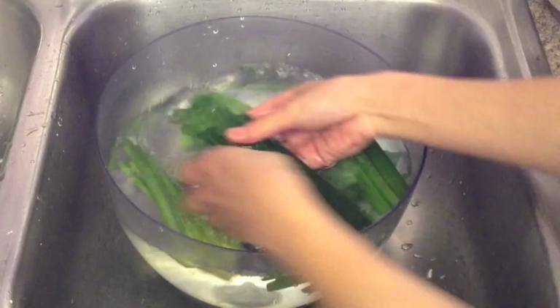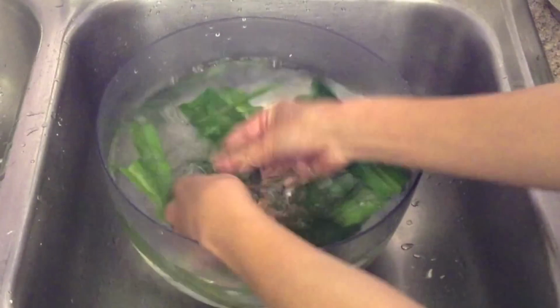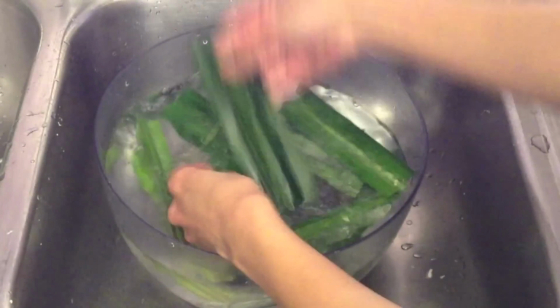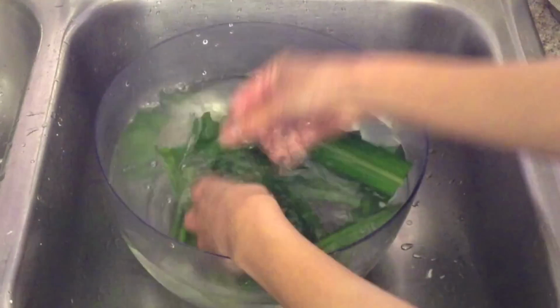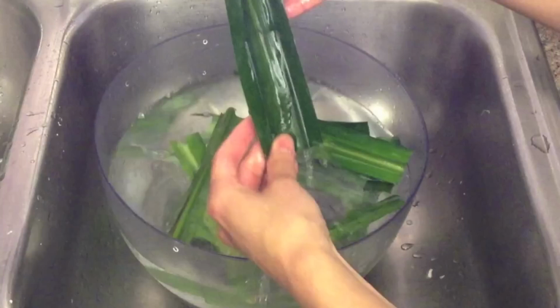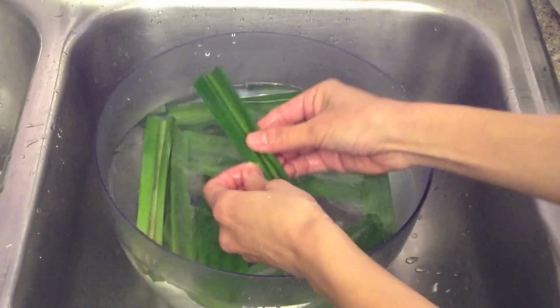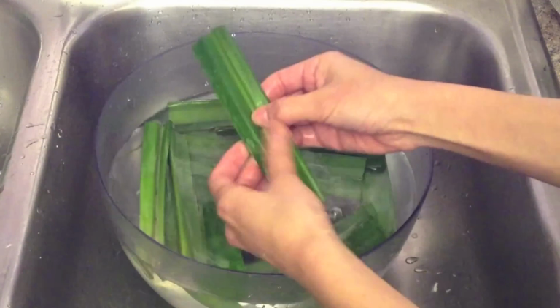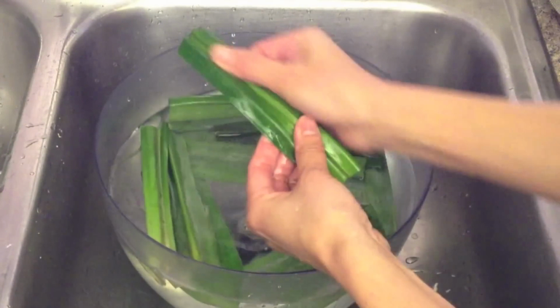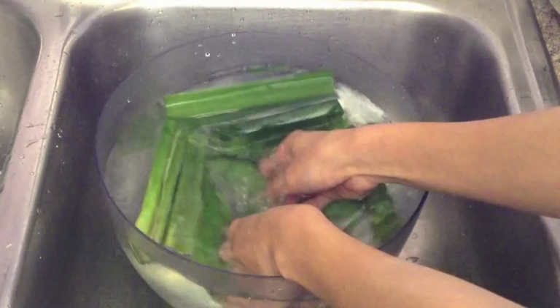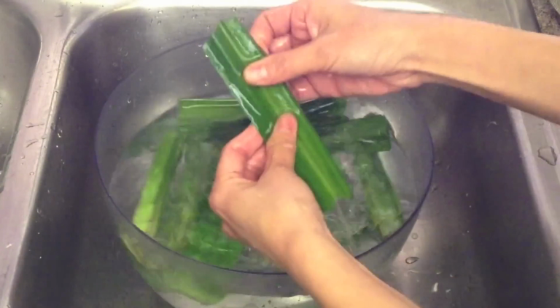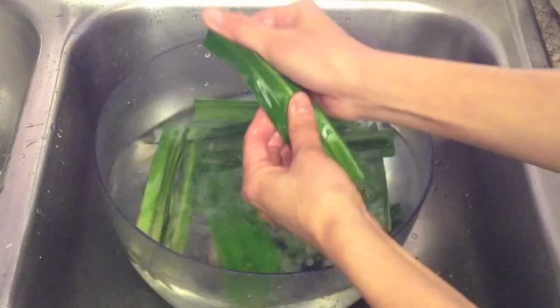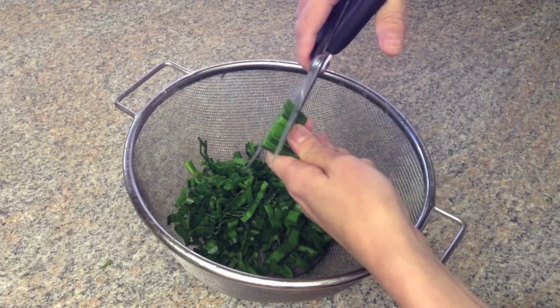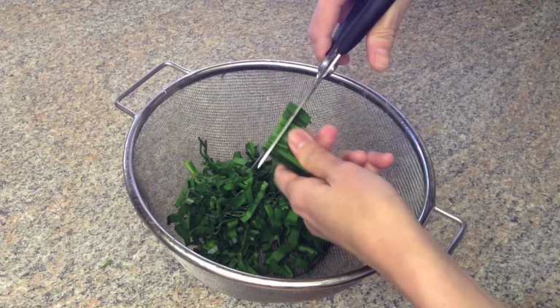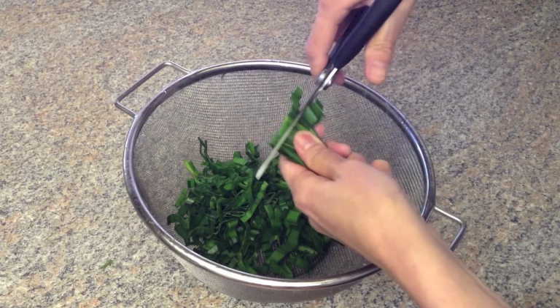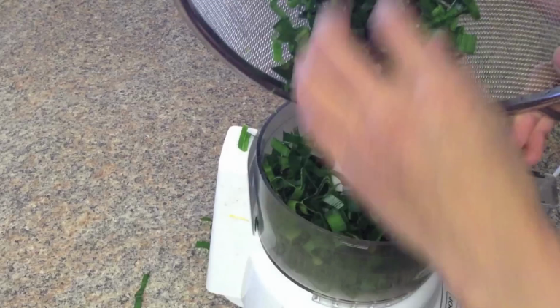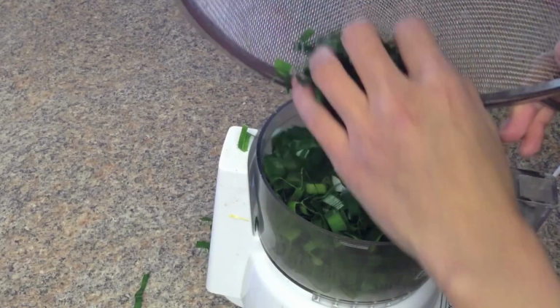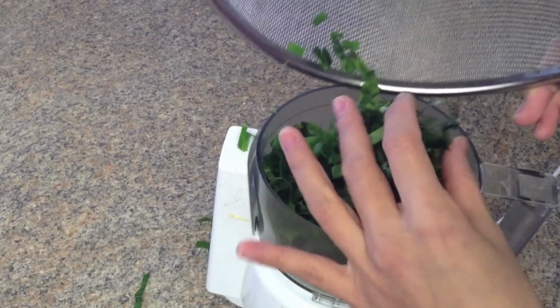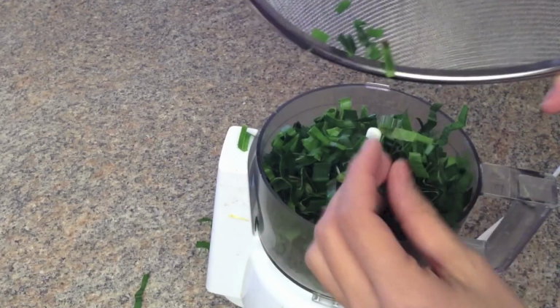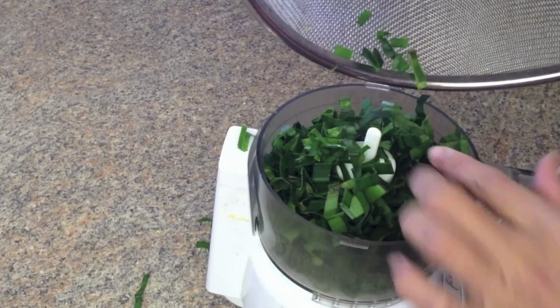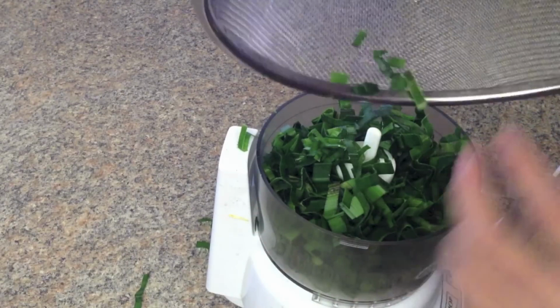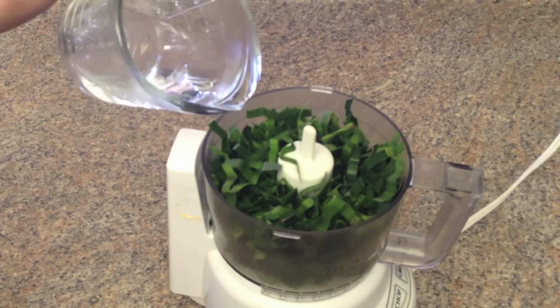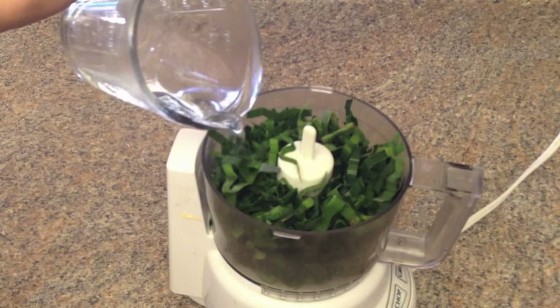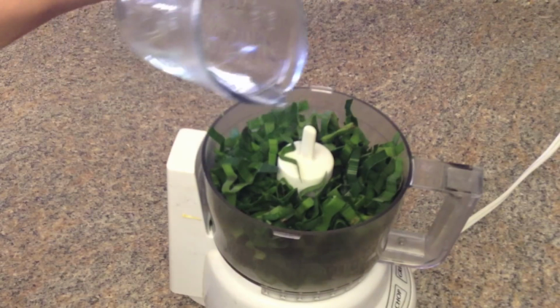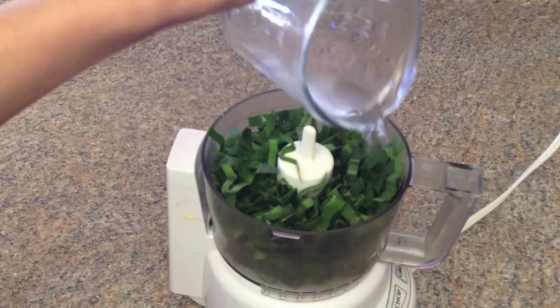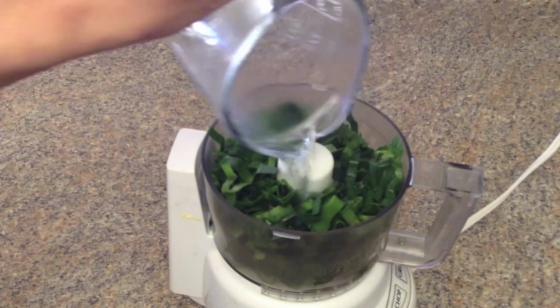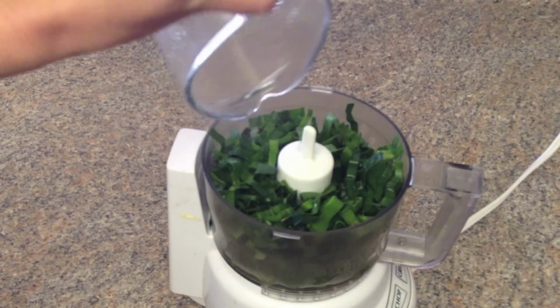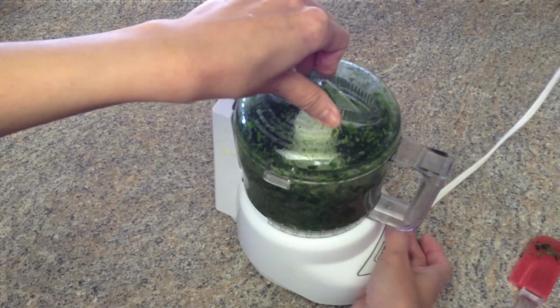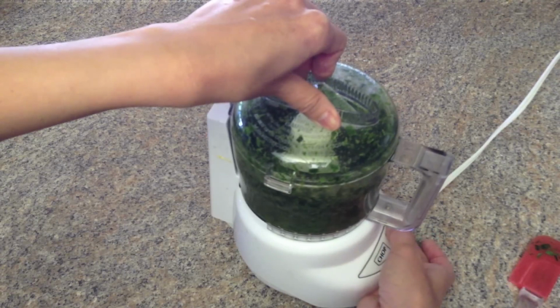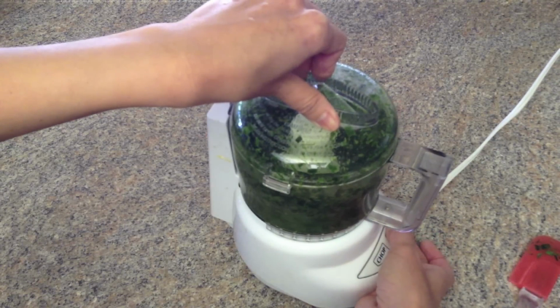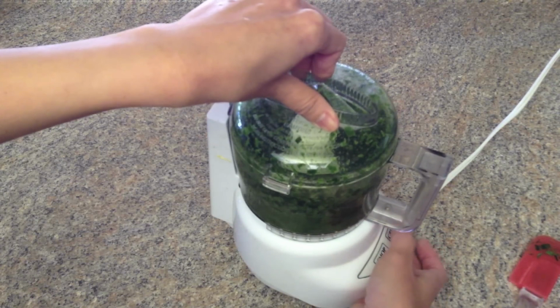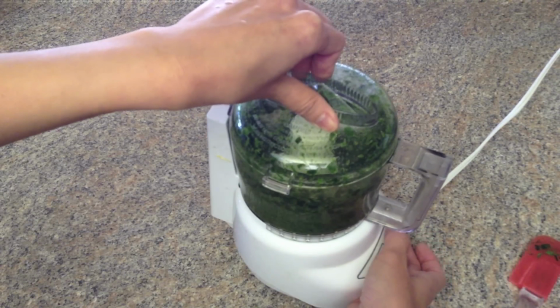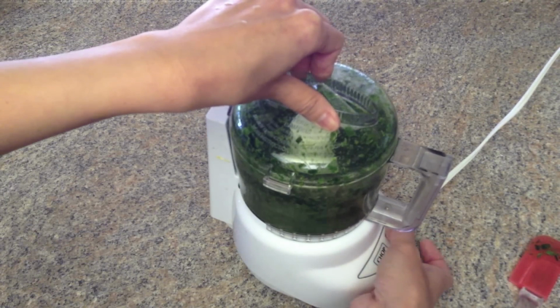To make the pandan leaf flavor, wash the pandan leaves well, chop them up, then put them in a food processor. Add one-third cup of boiling water and grind finely.